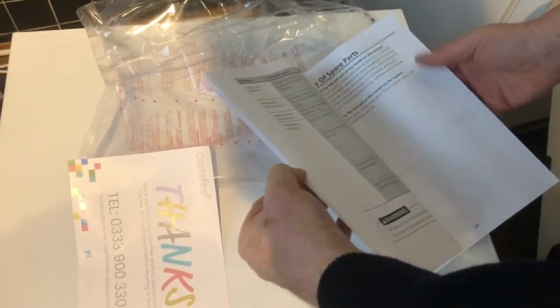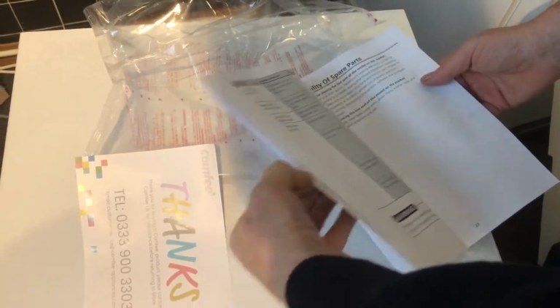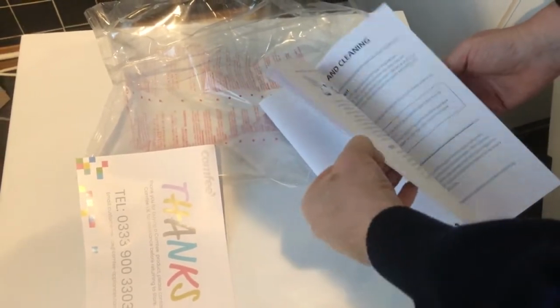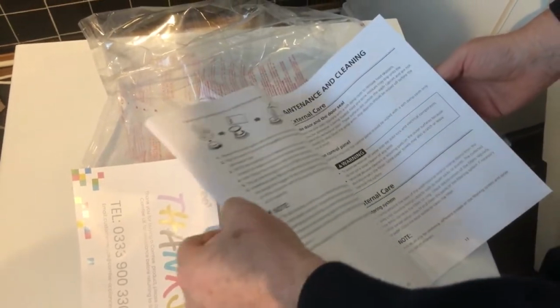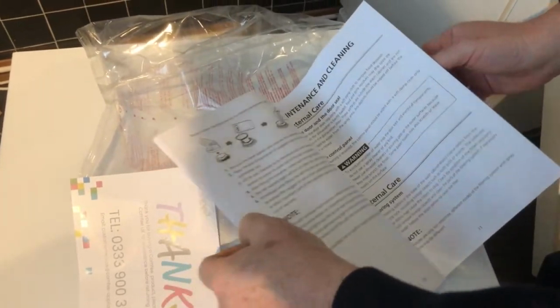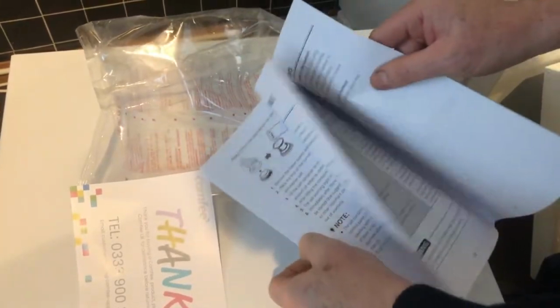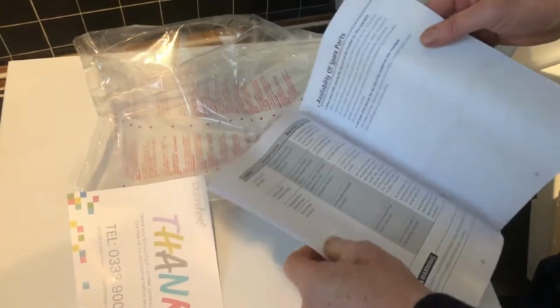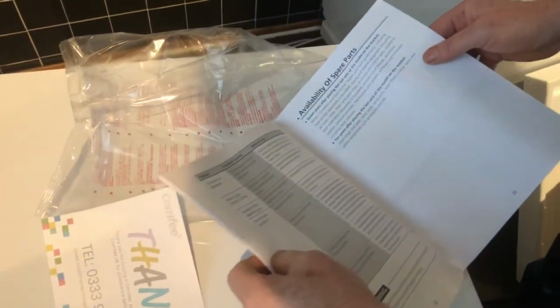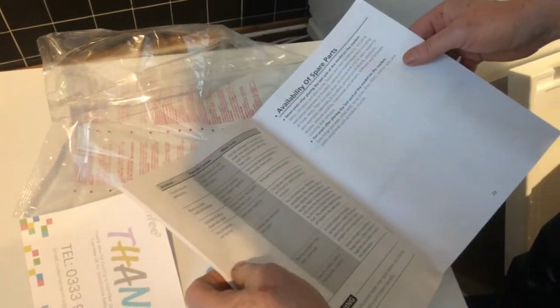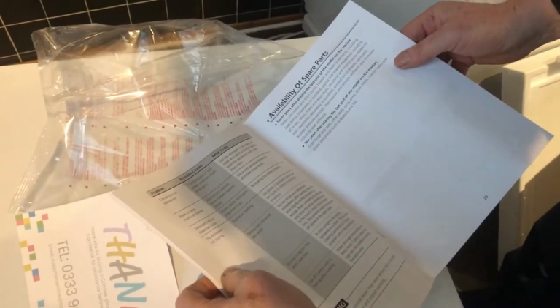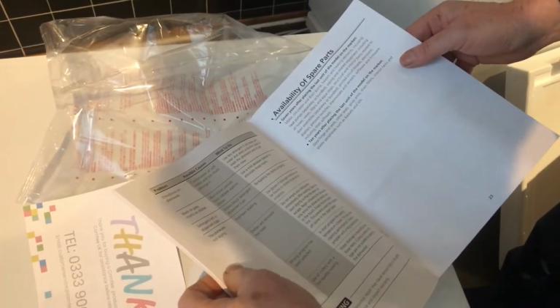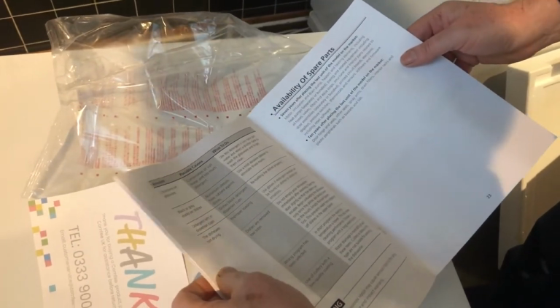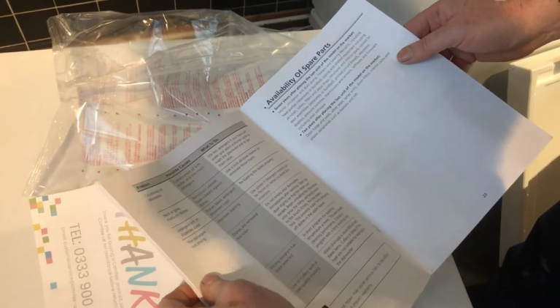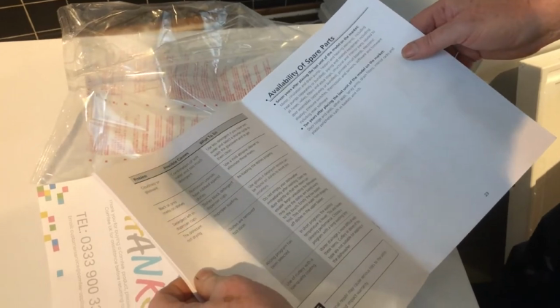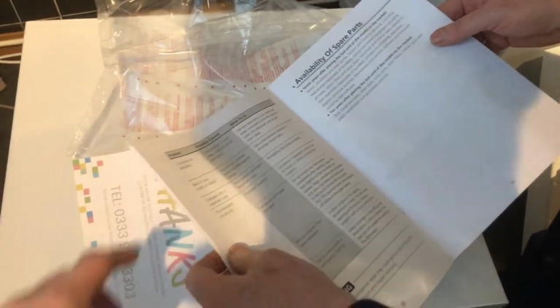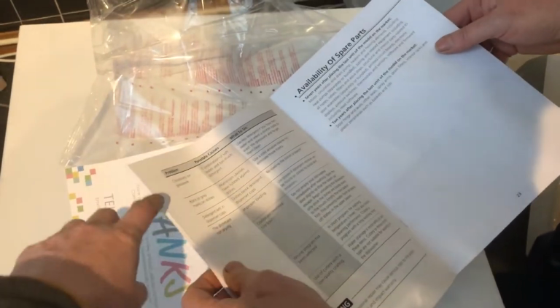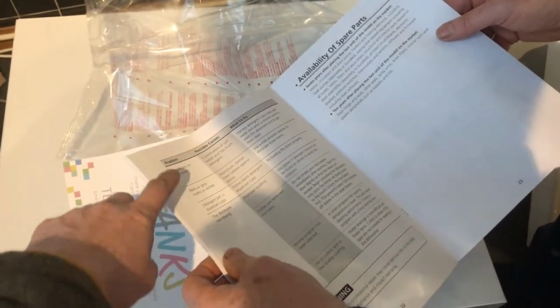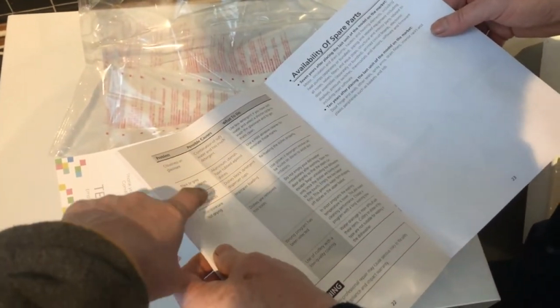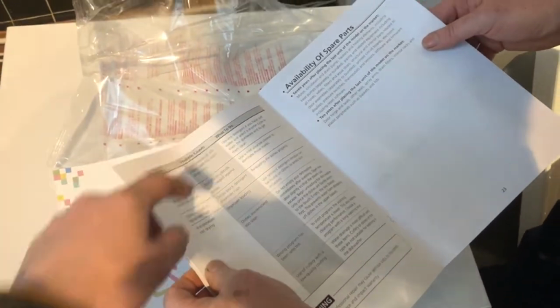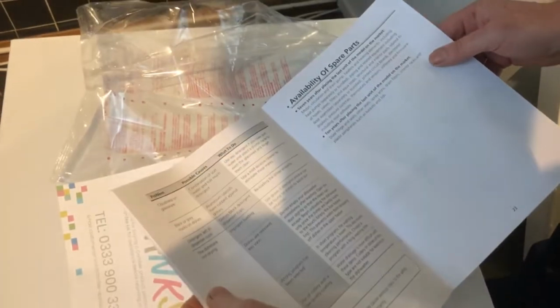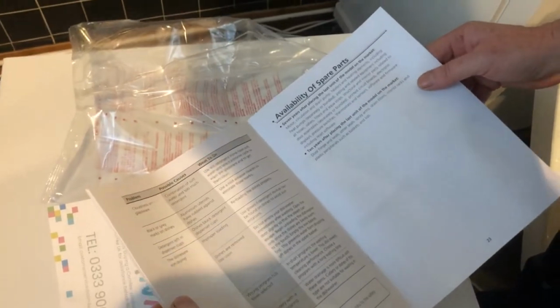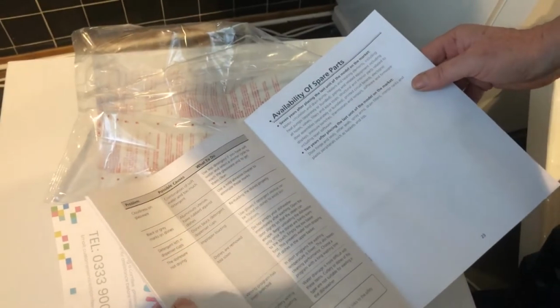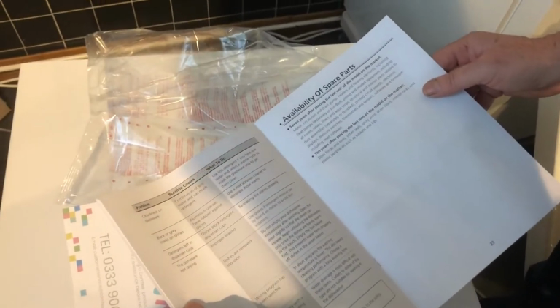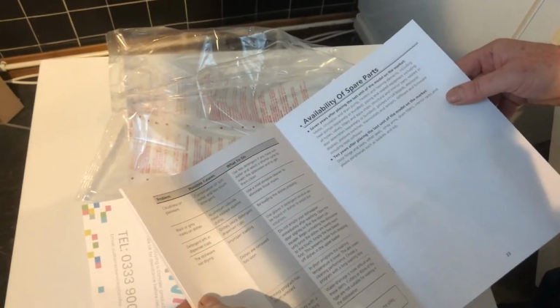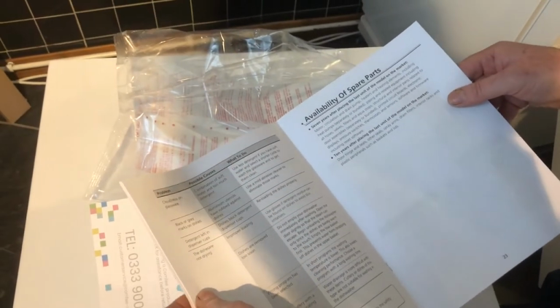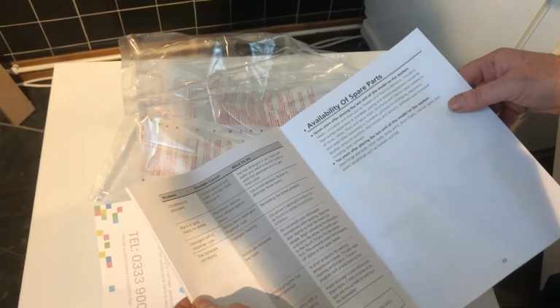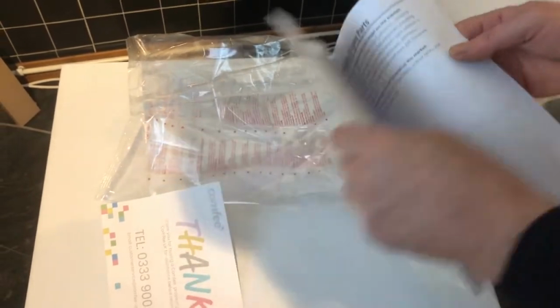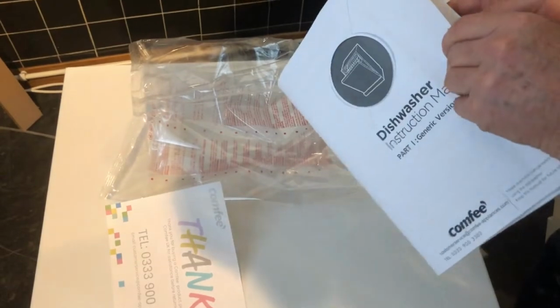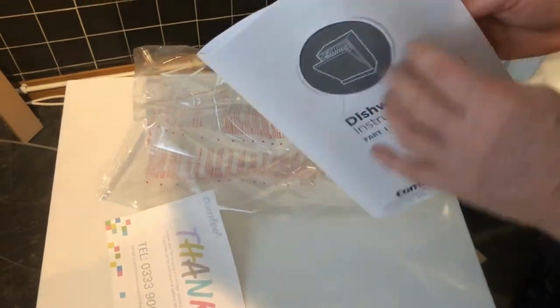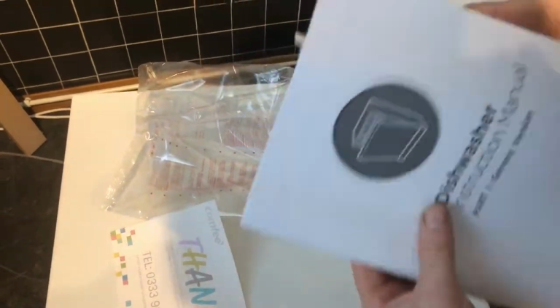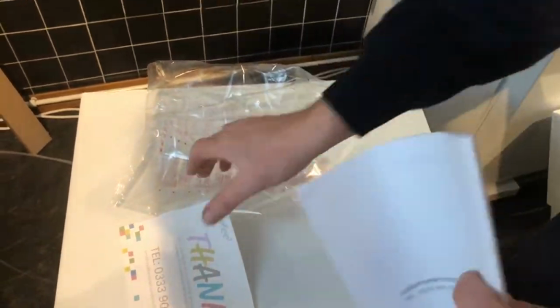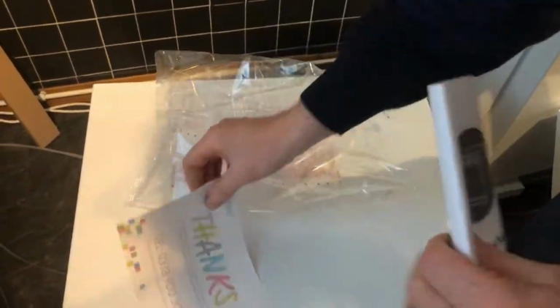The manual covers spare parts, all sorts of maintenance, cleaning, spare parts lists, troubleshooting and remedies to fix issues — a pretty standard but comprehensive thing.